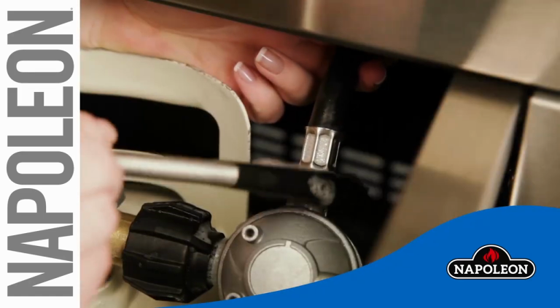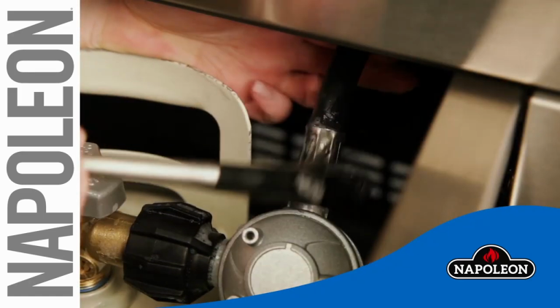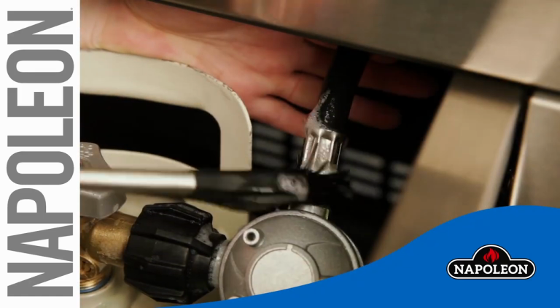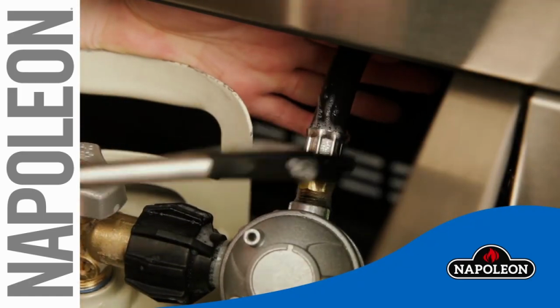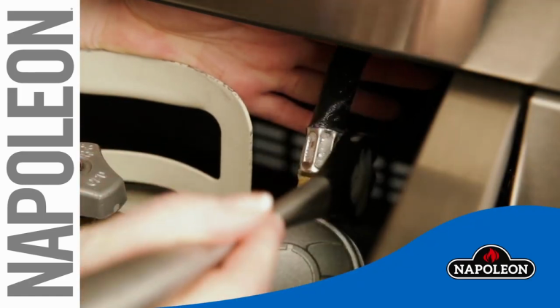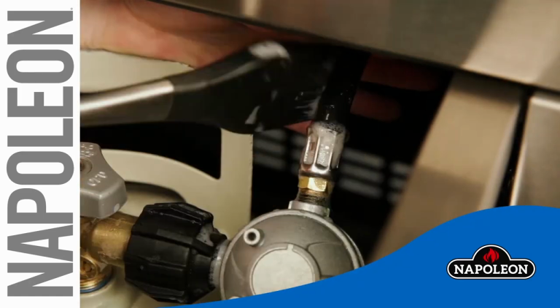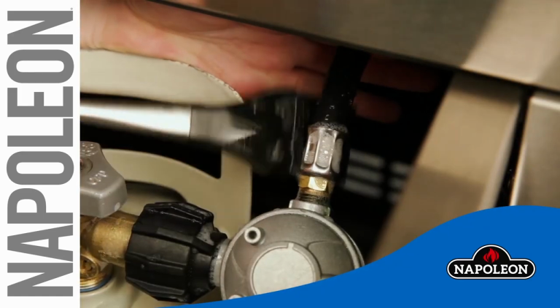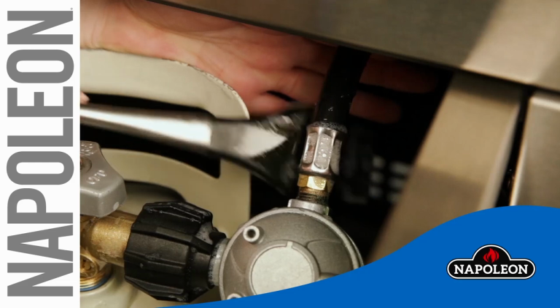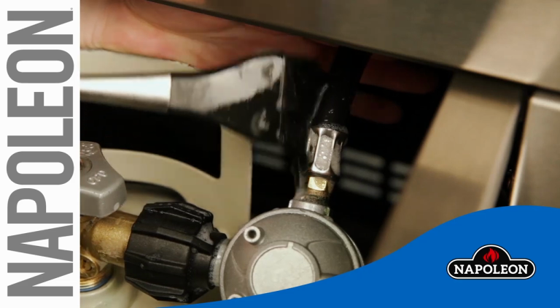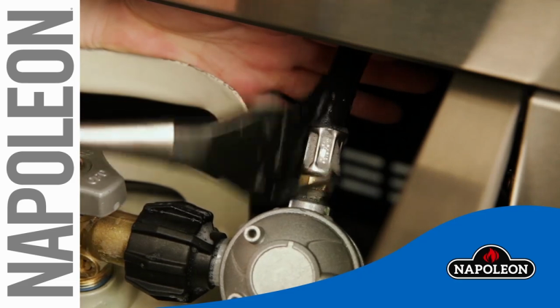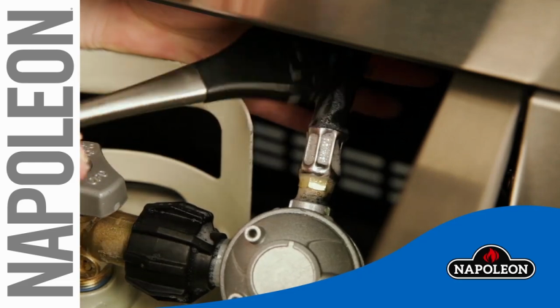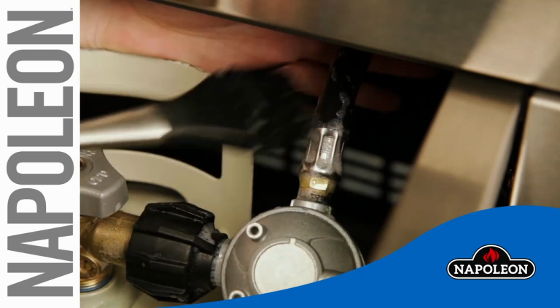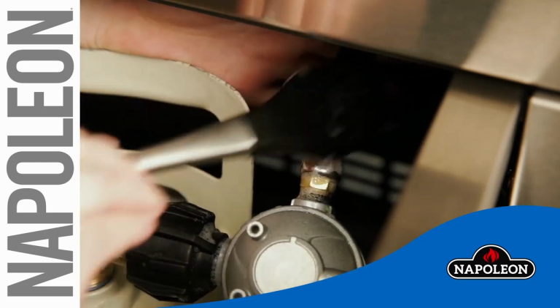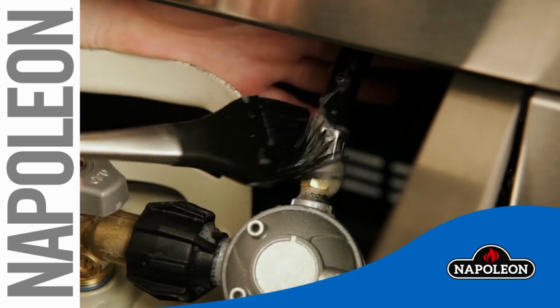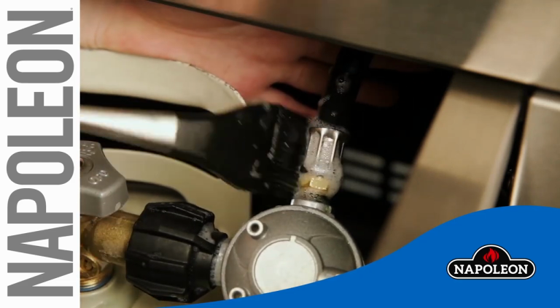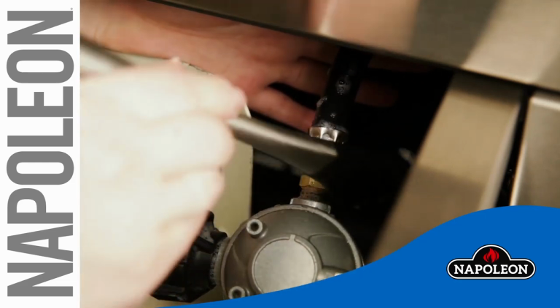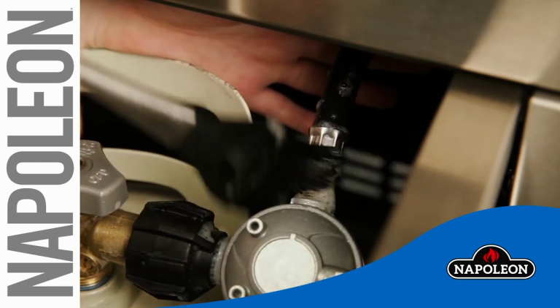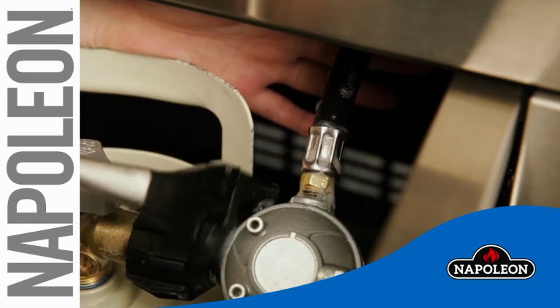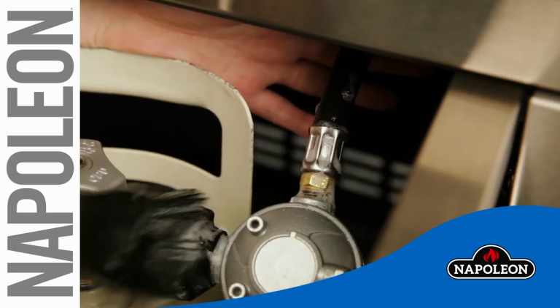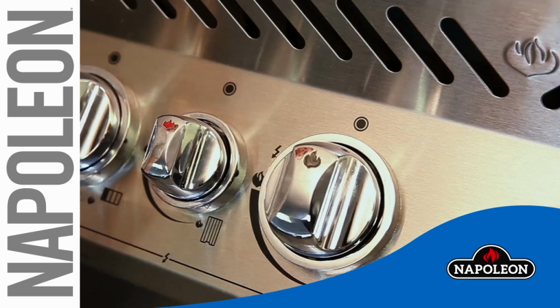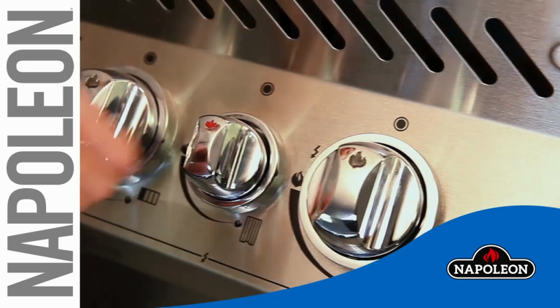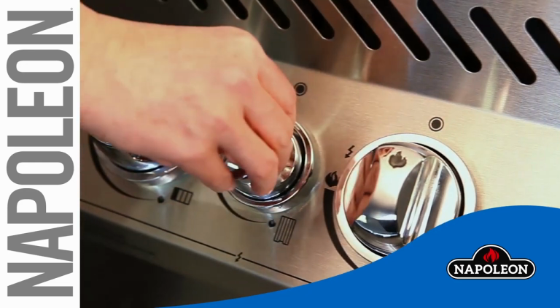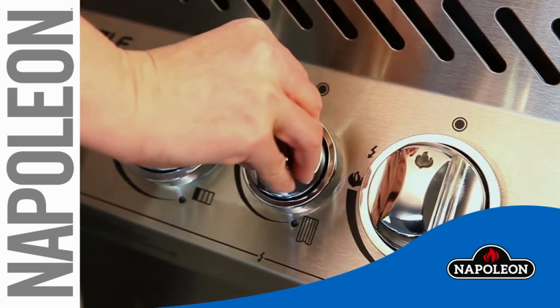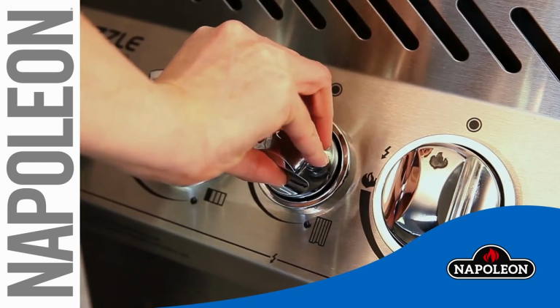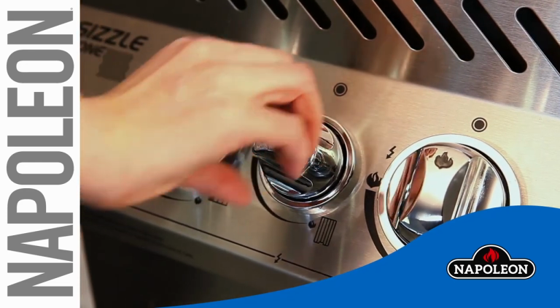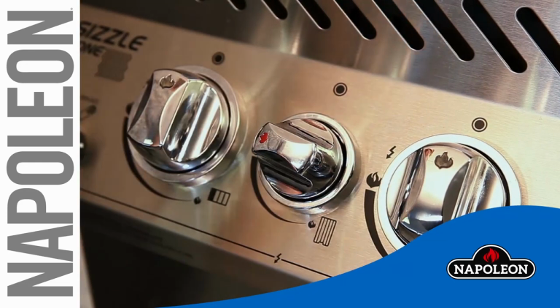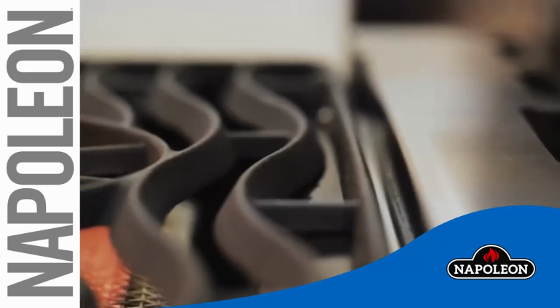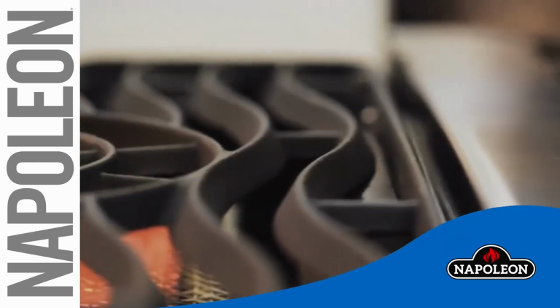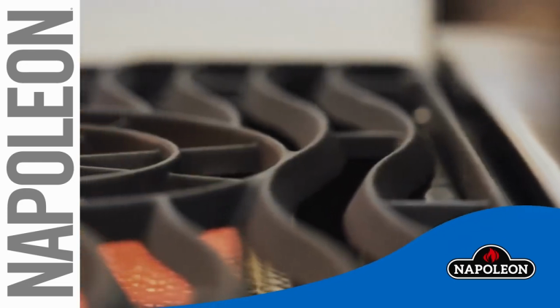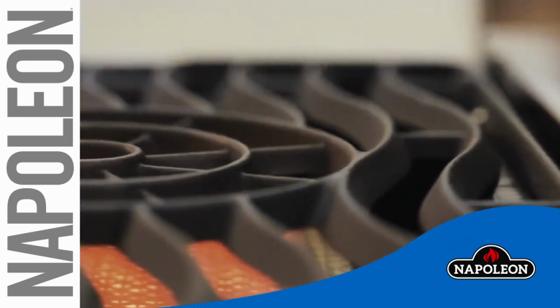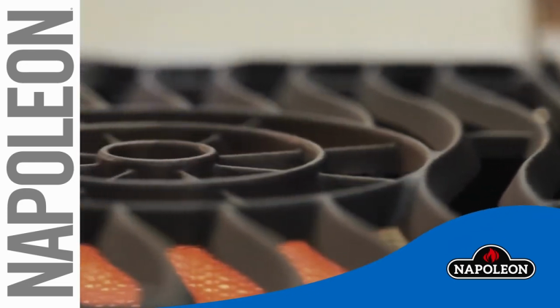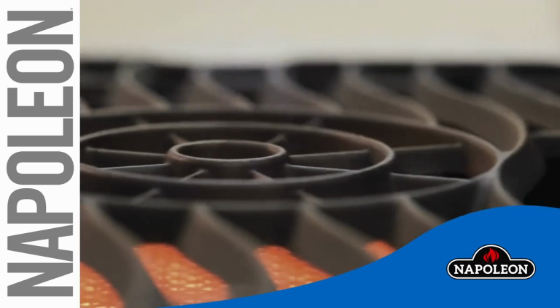Finally, attach your propane tank or open your natural gas line and do a complete leak test following the leak test instructions in your manual. If your grill has an infrared burner, simply turn the heat up to high and run for 5 to 10 minutes to incinerate any debris.